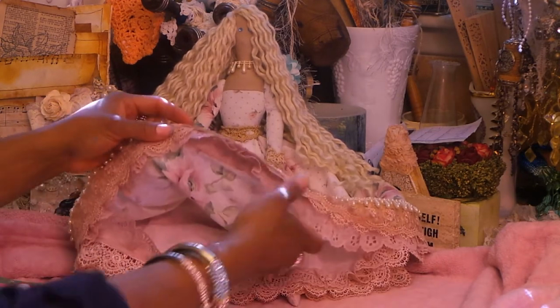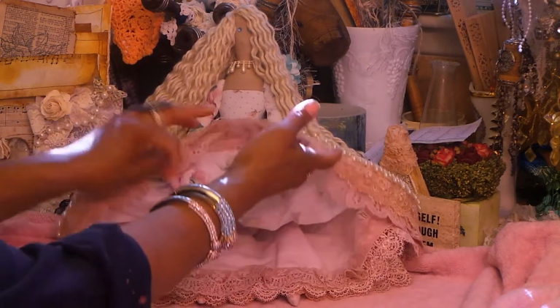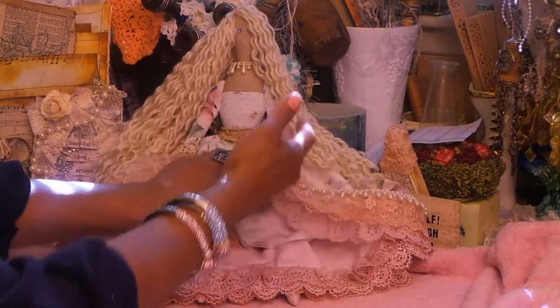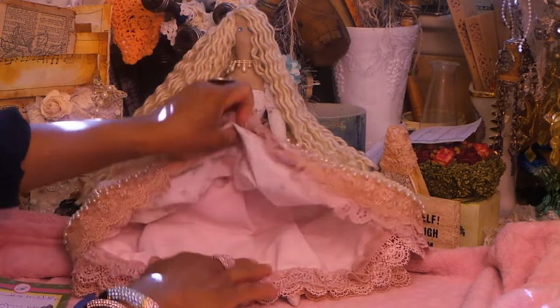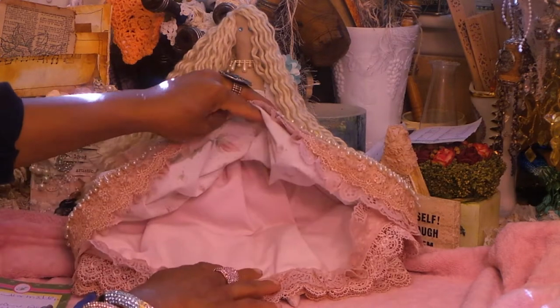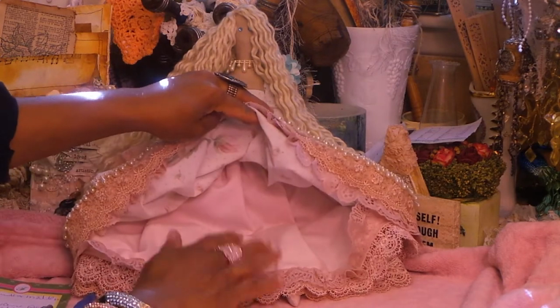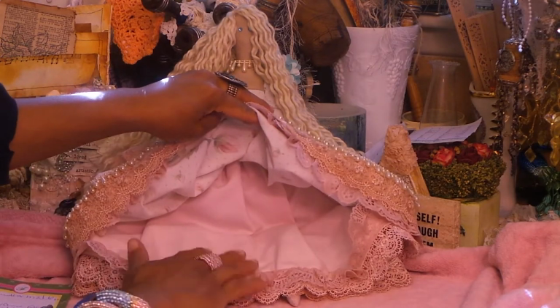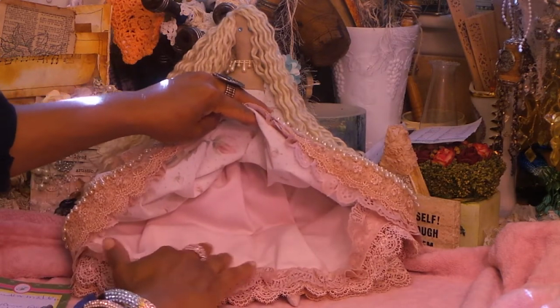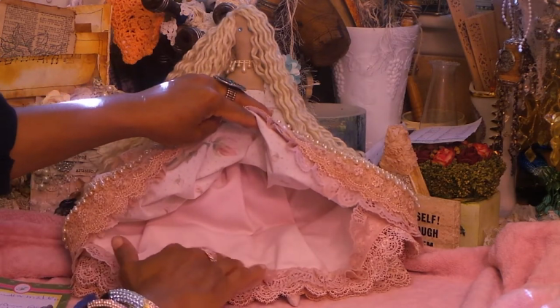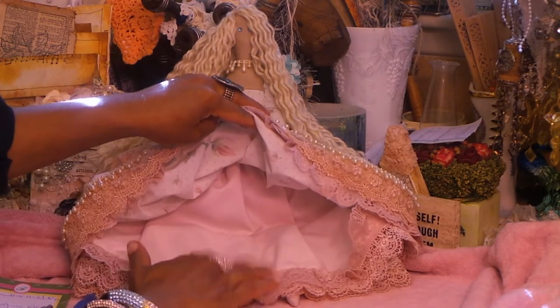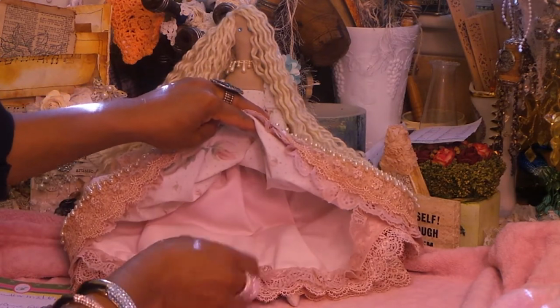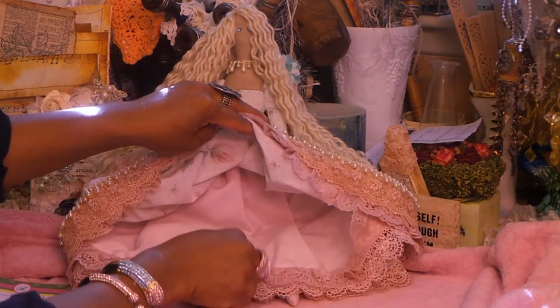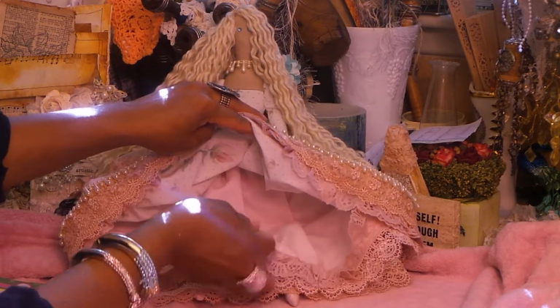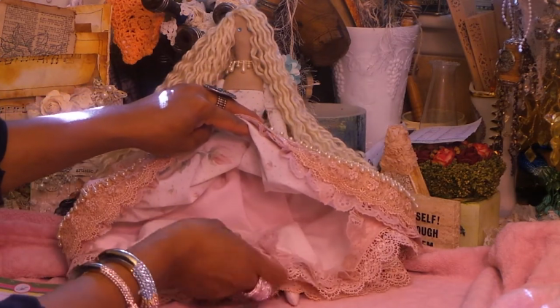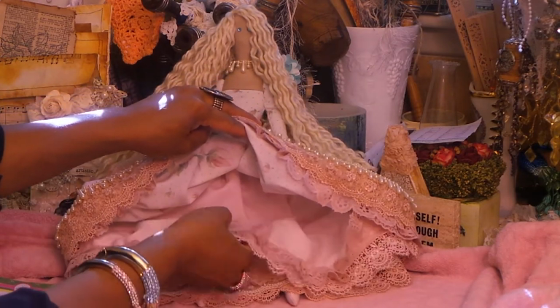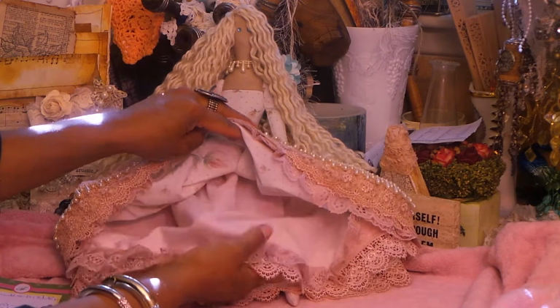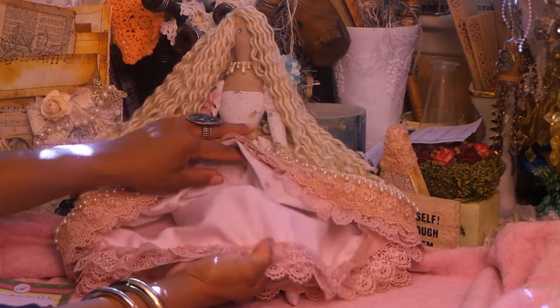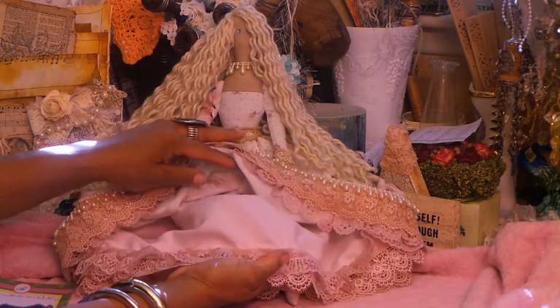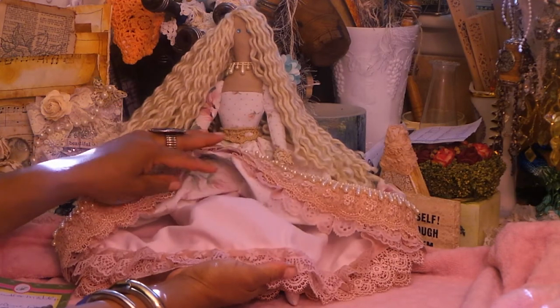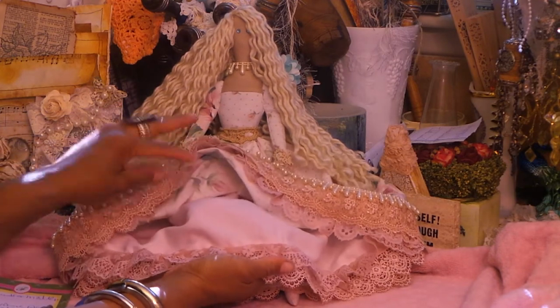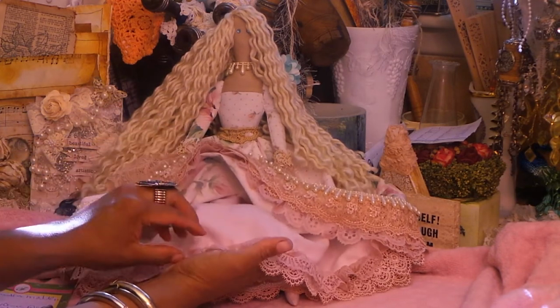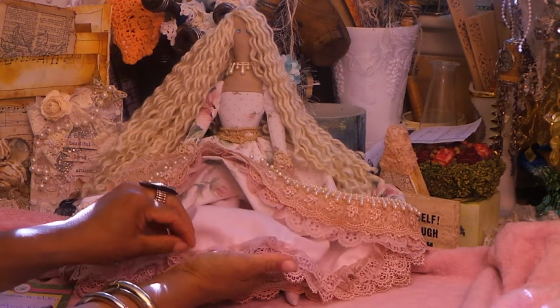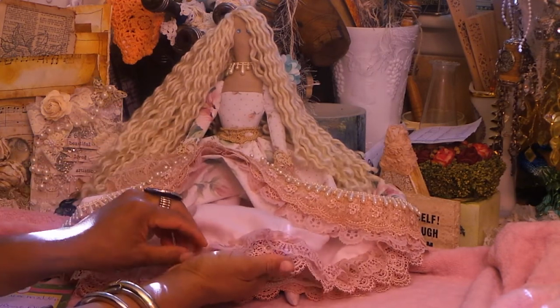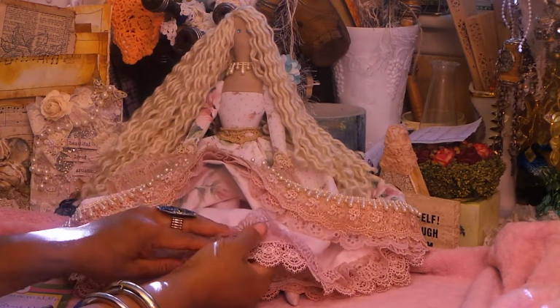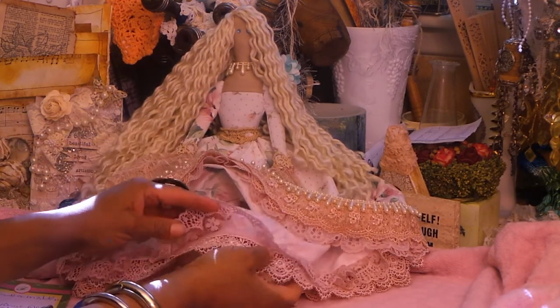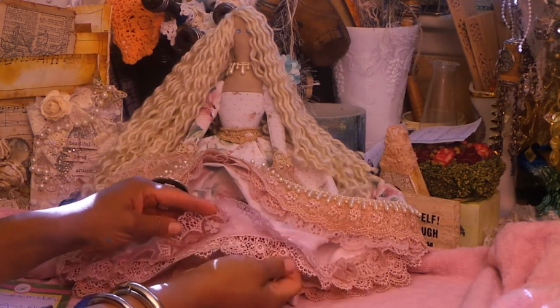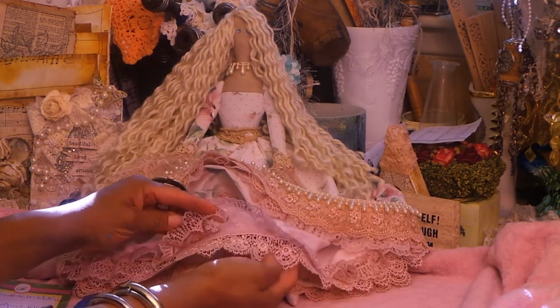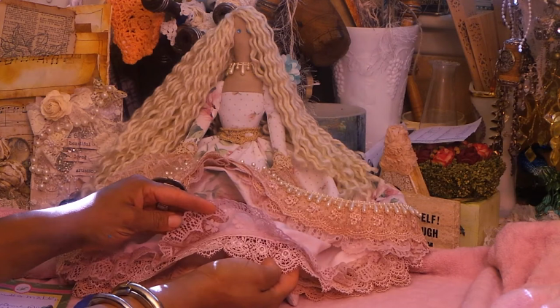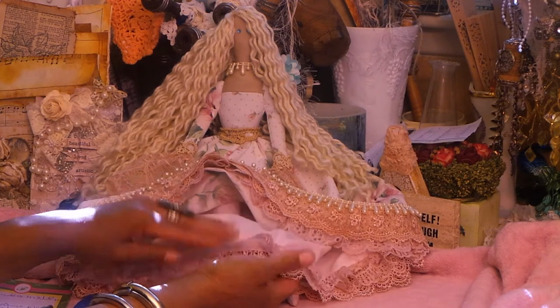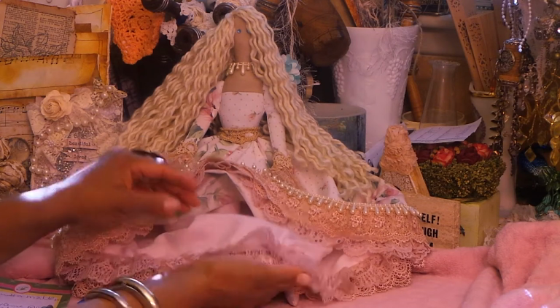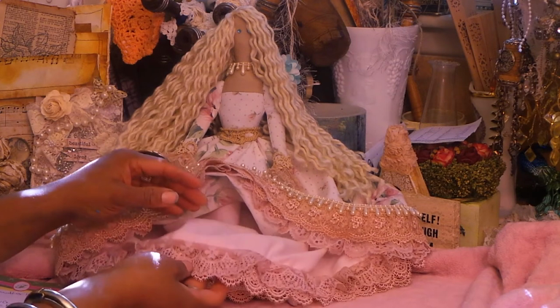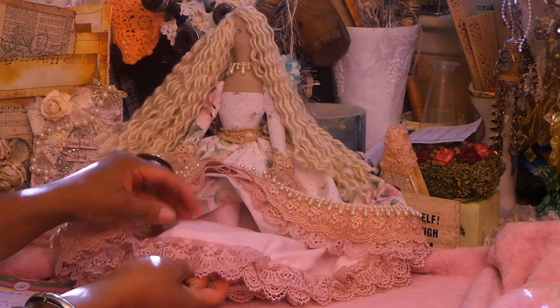And then underneath is a real pretty light pink. I think it's such a pretty fabric — I love it. Isn't that gorgeous? It's so pretty. And then a couple layers of lace, avocado dyed, and then this.